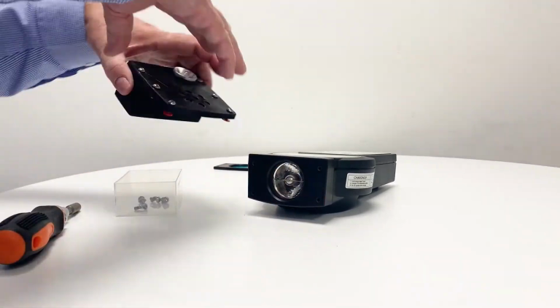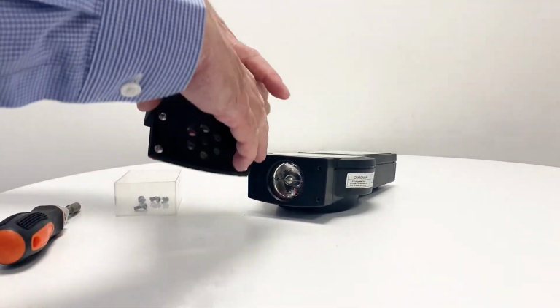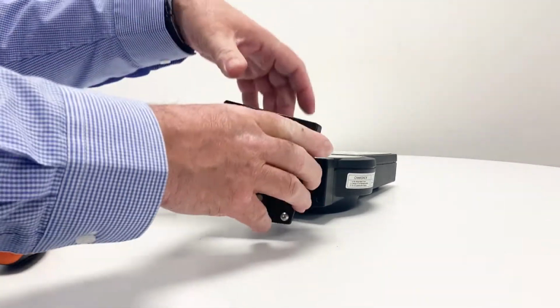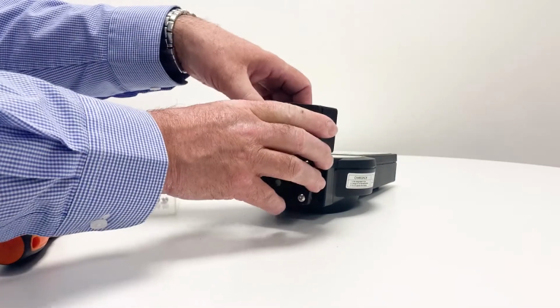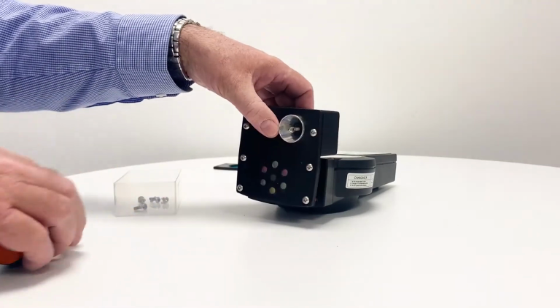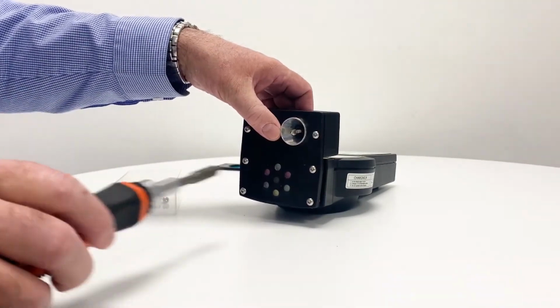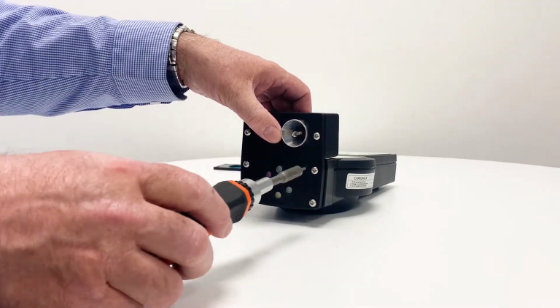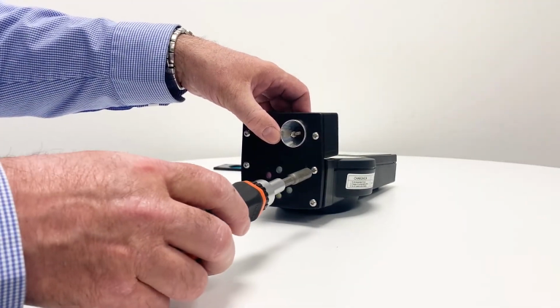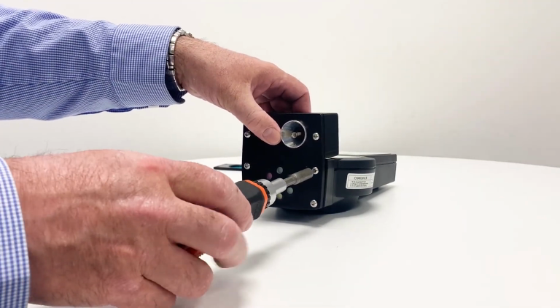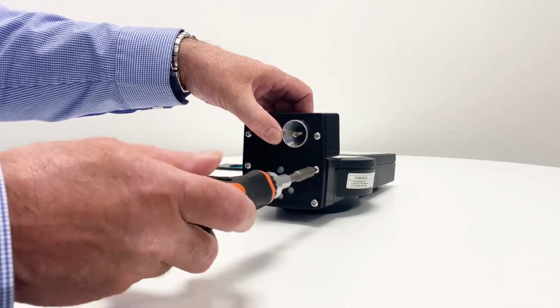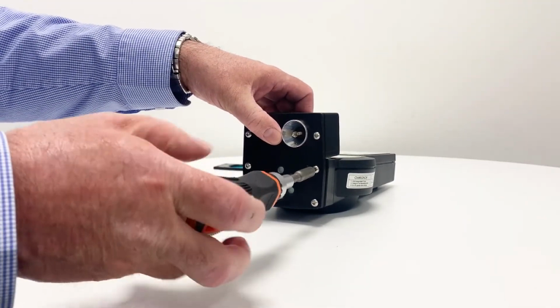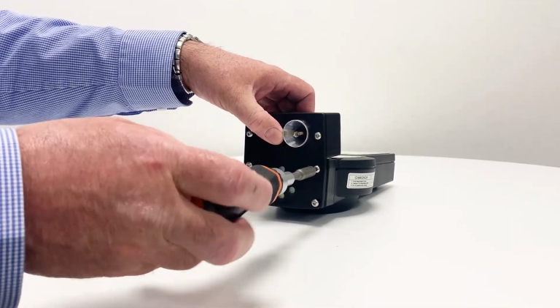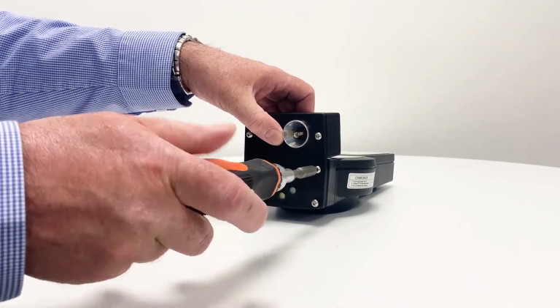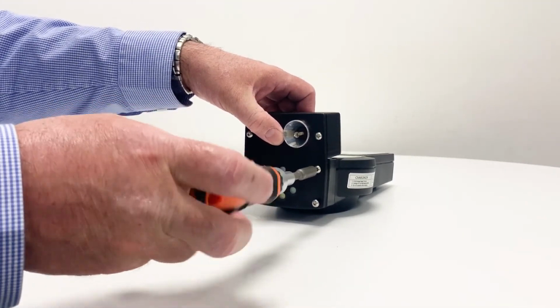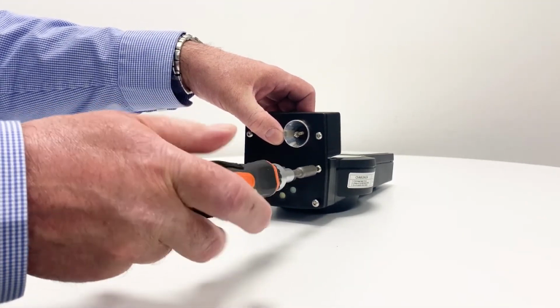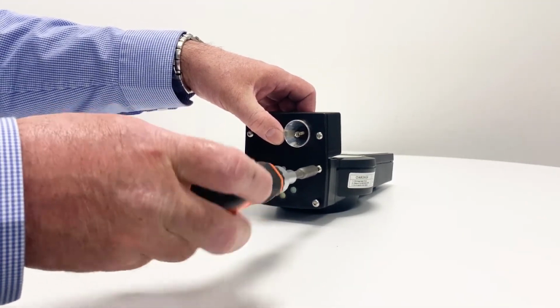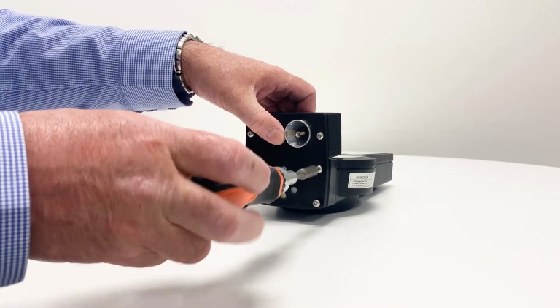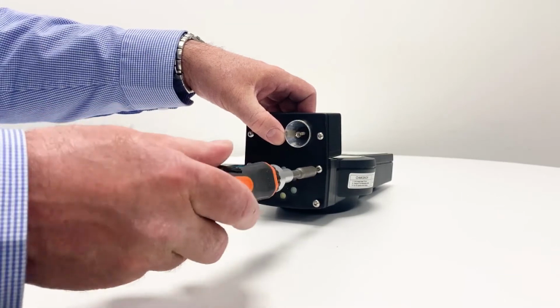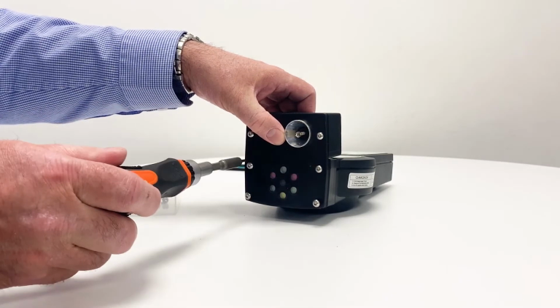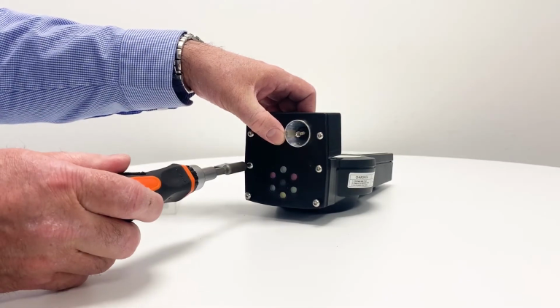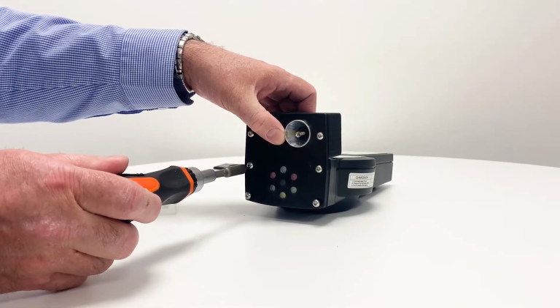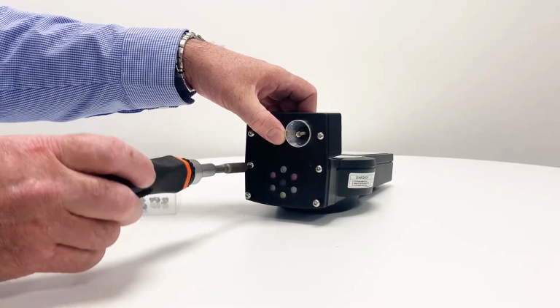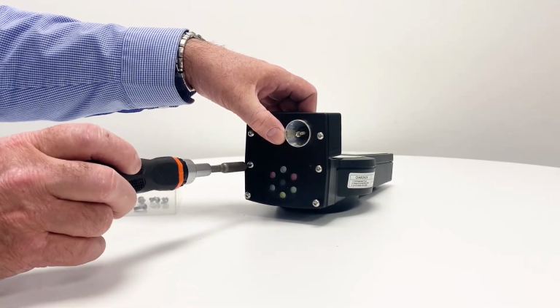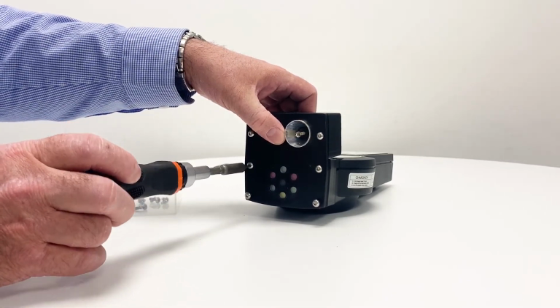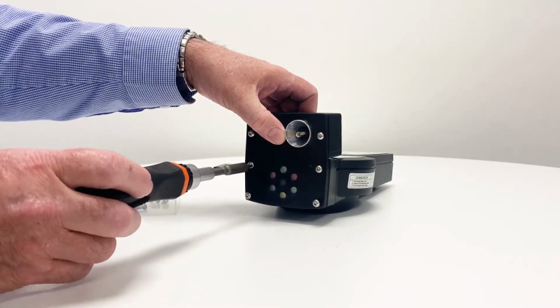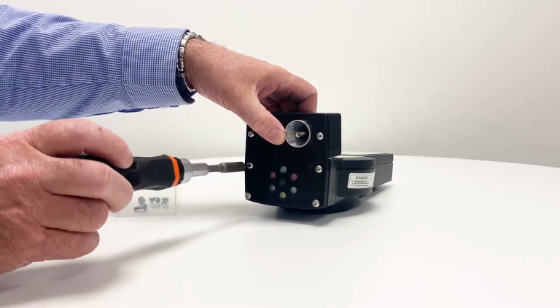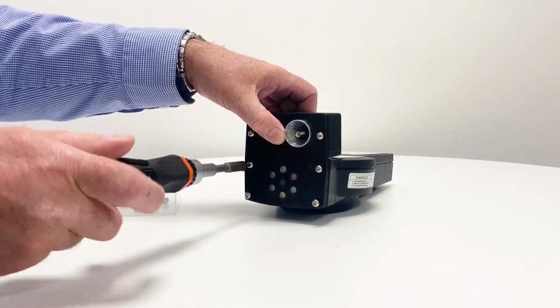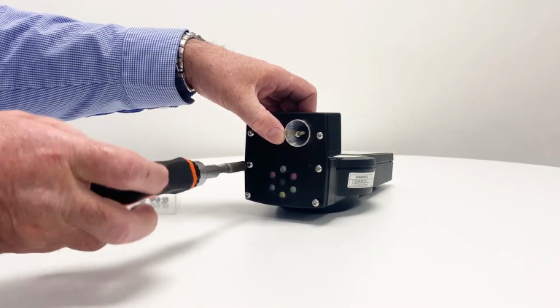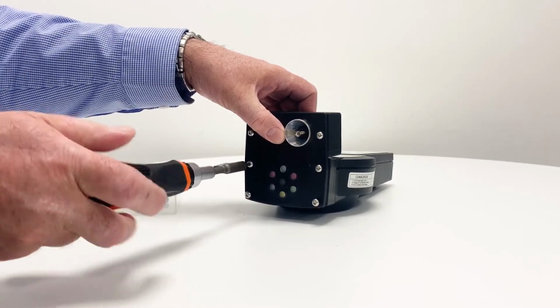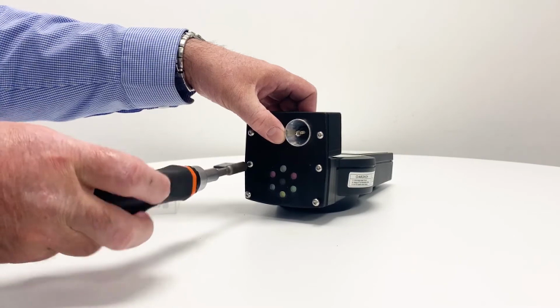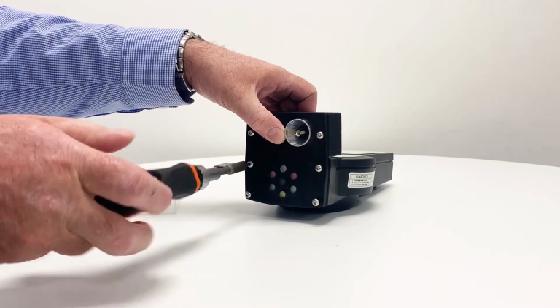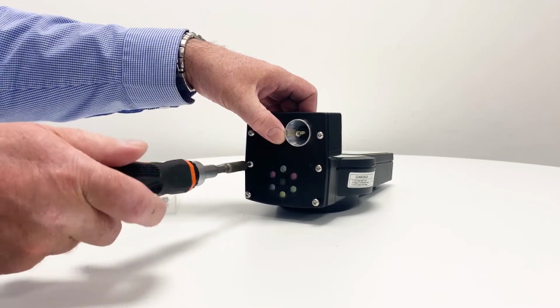Fit the modification assembly so that the seven optical filters are positioned over the test torch bulb and the UV source sits above the test torch on the keypad side as shown.